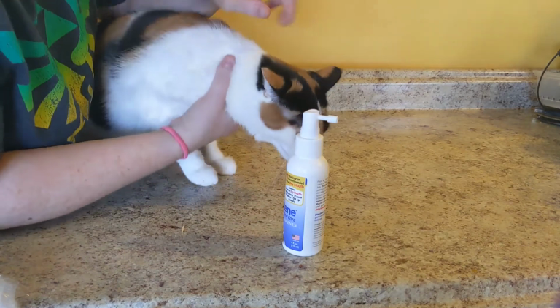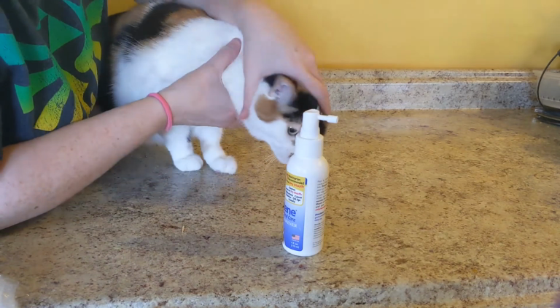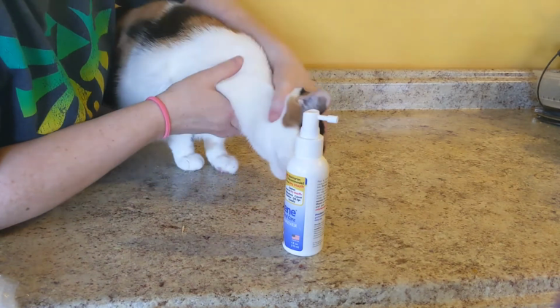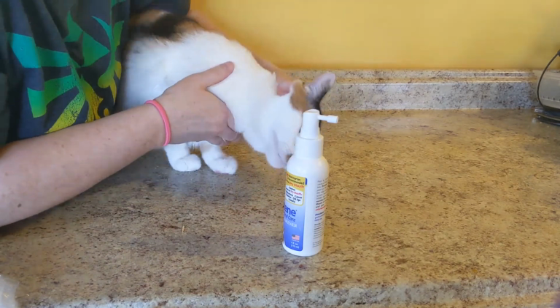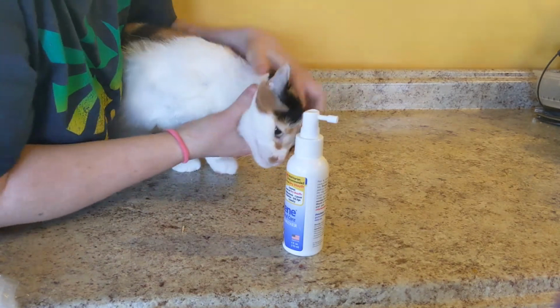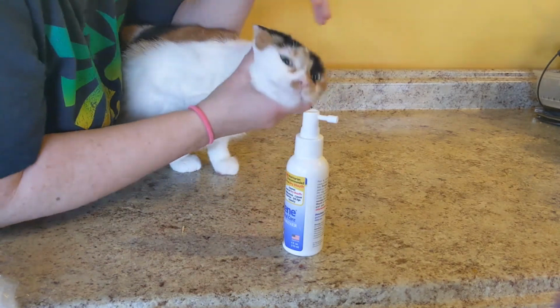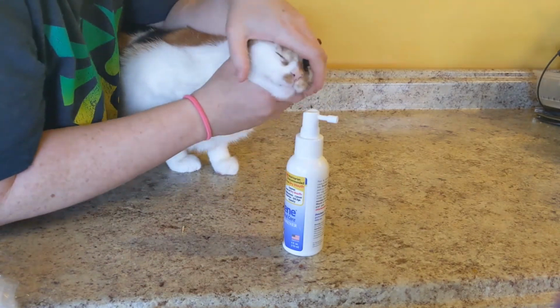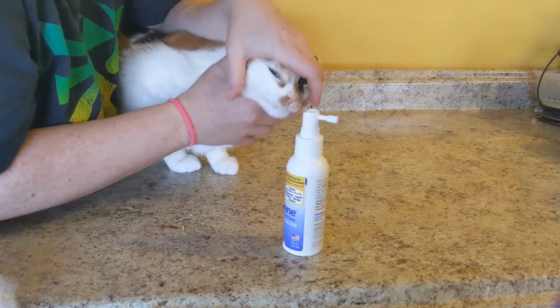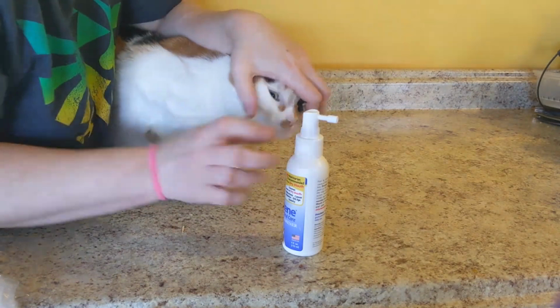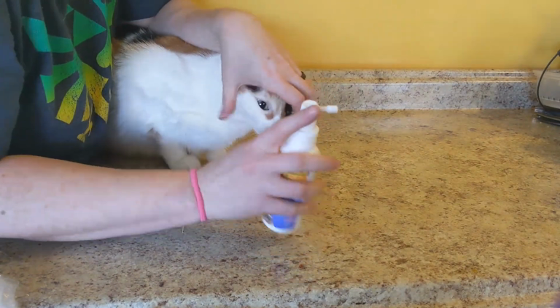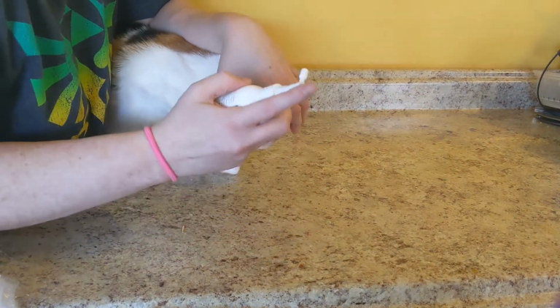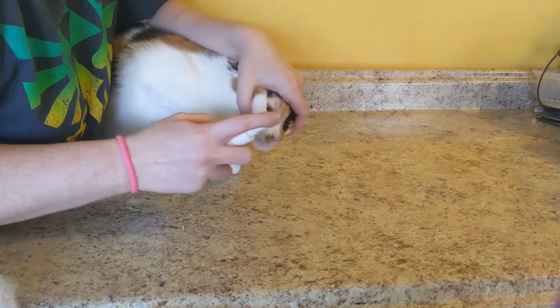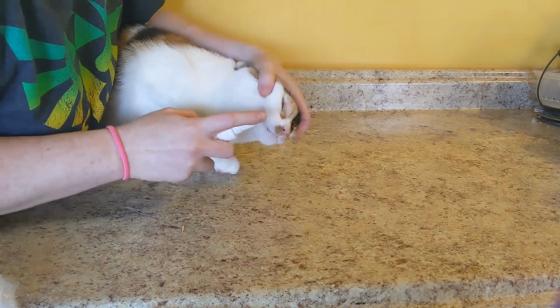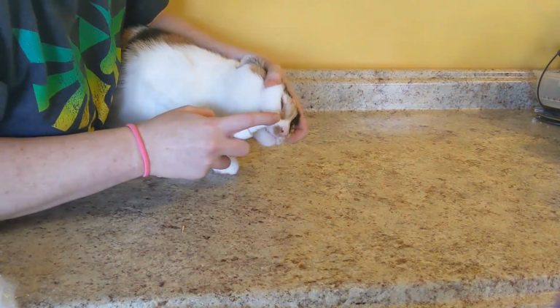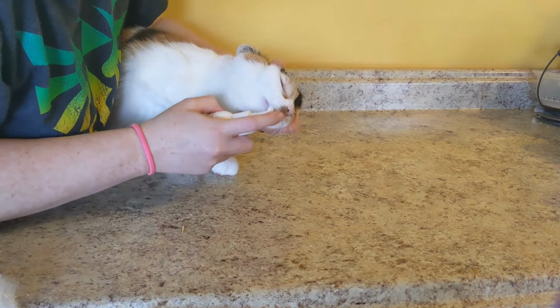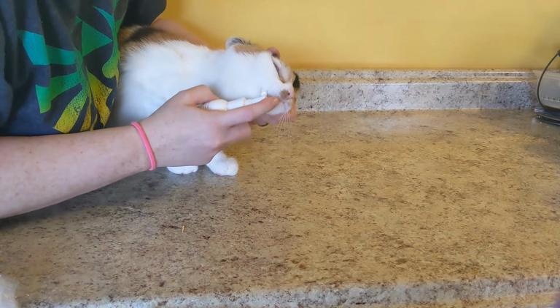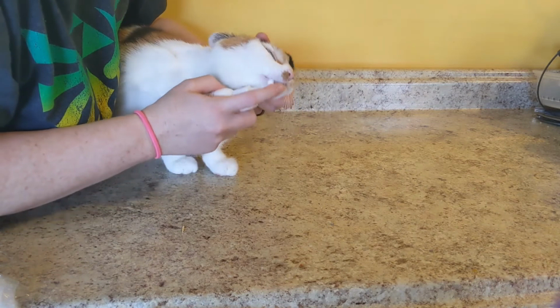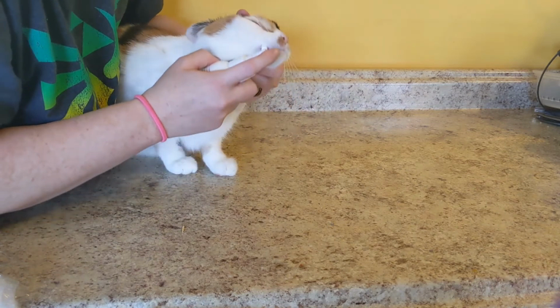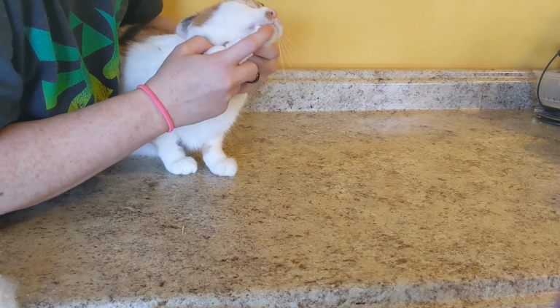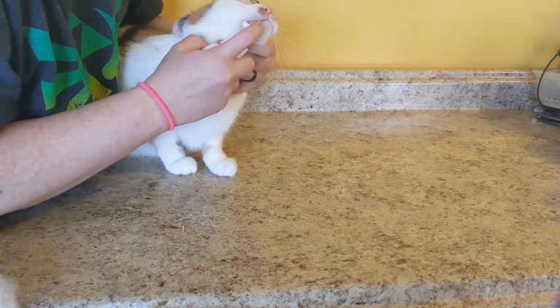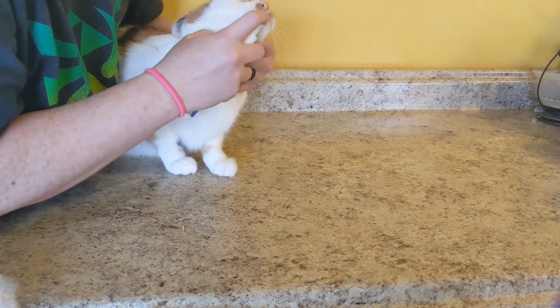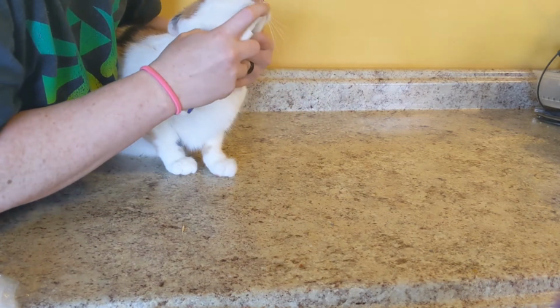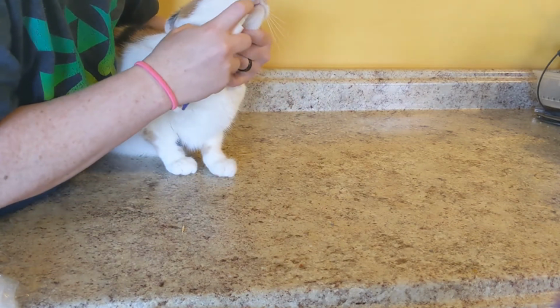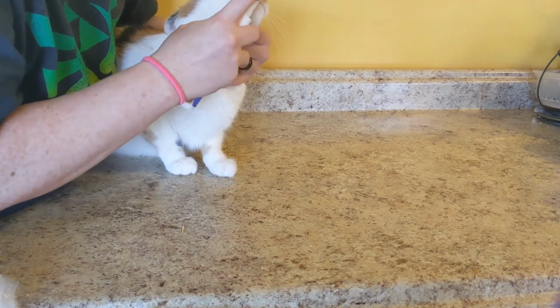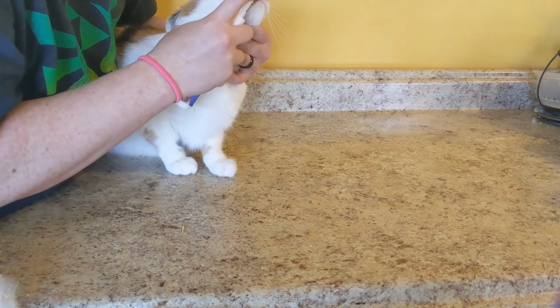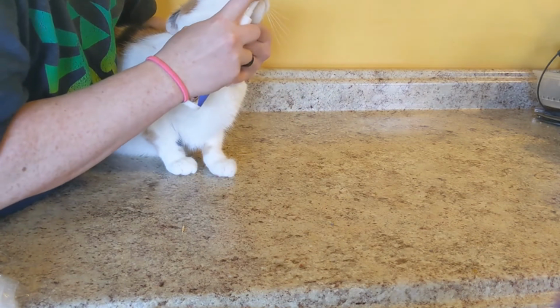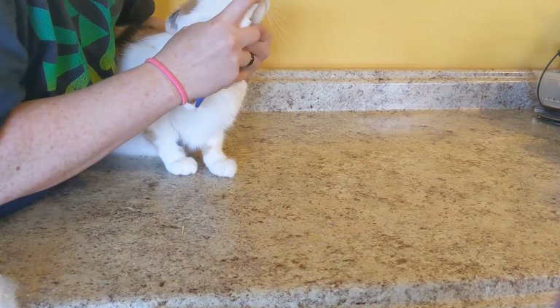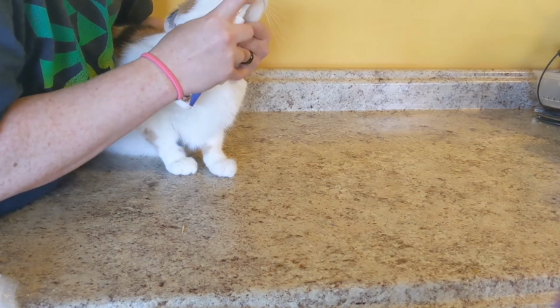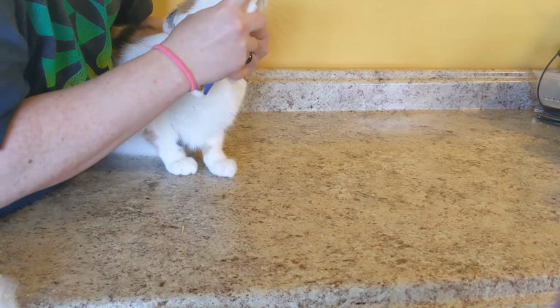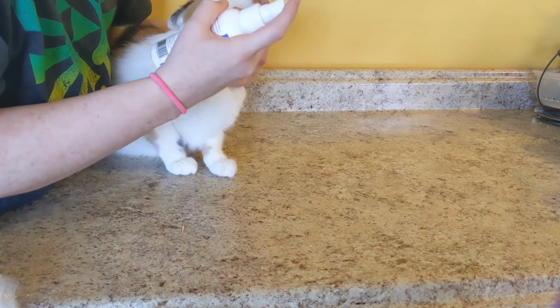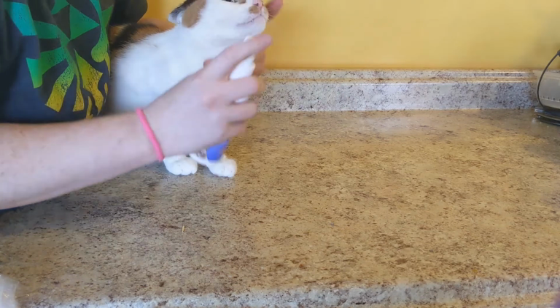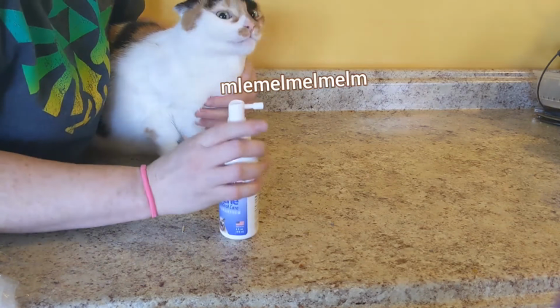Just let me drizzle this into your mouth and let's see how bad it tastes. I'm supposed to just put it under their gums. Oh, oh, now it's kind of squirting out.